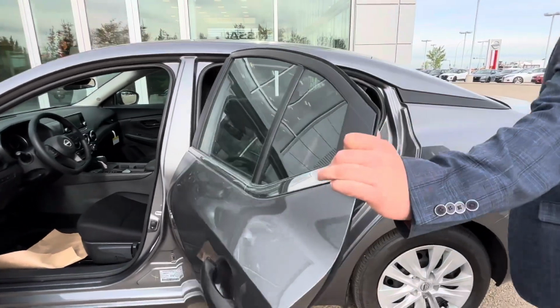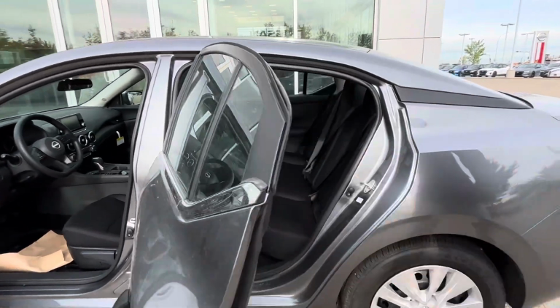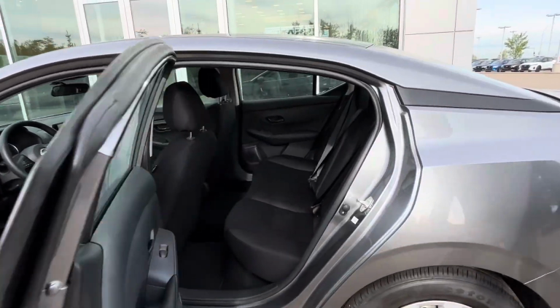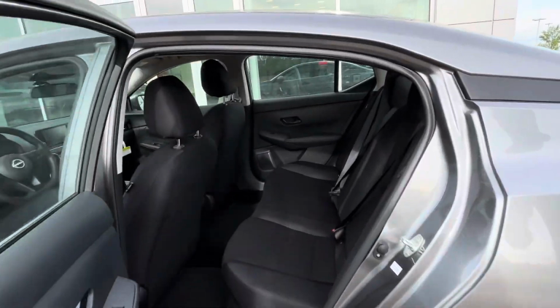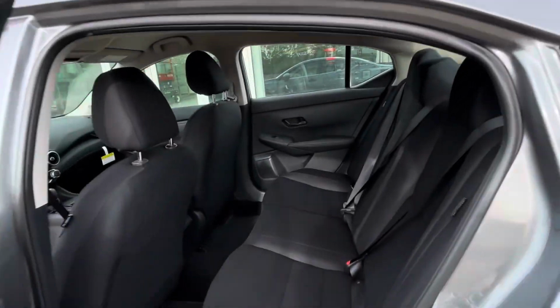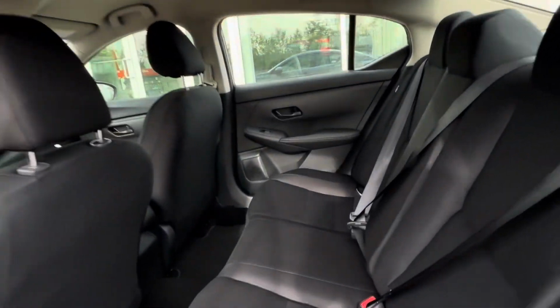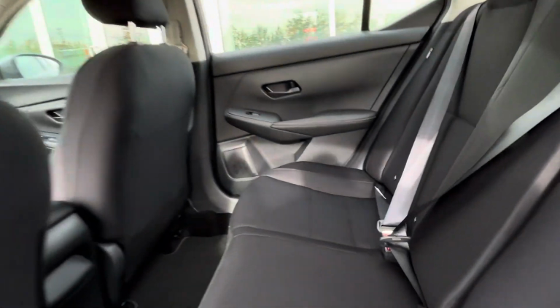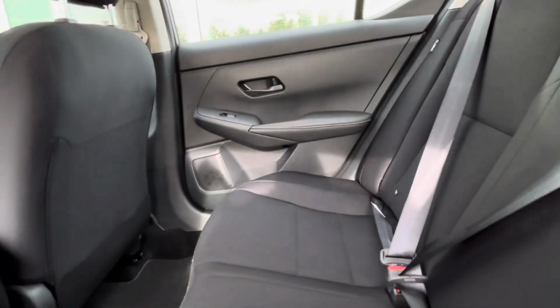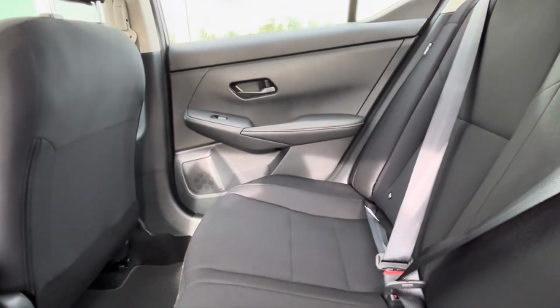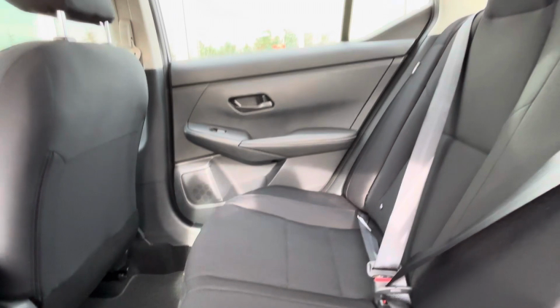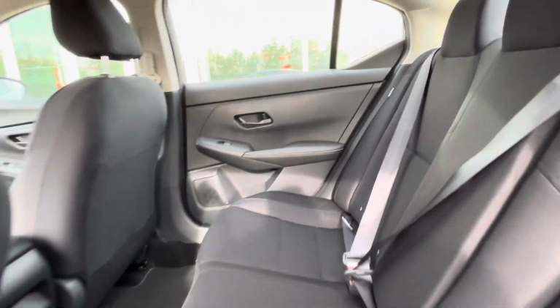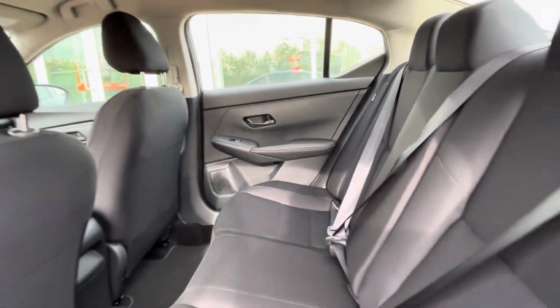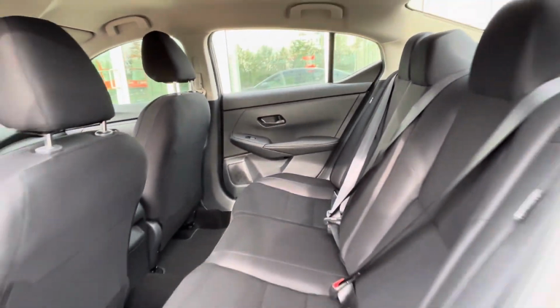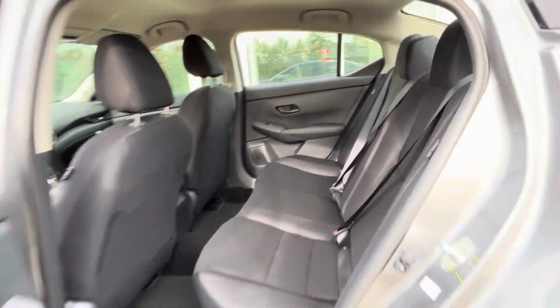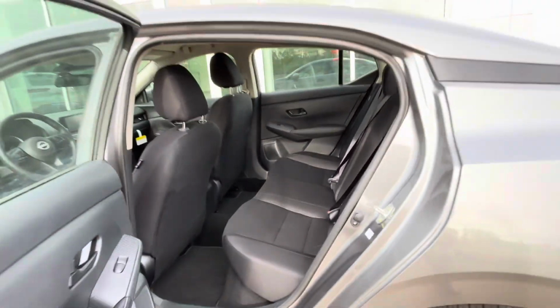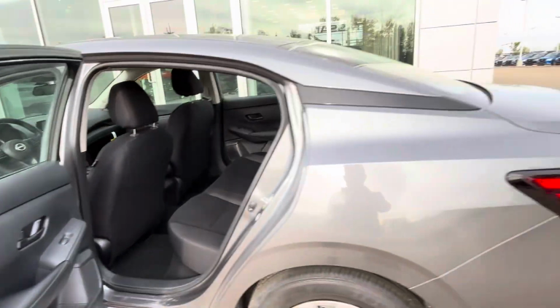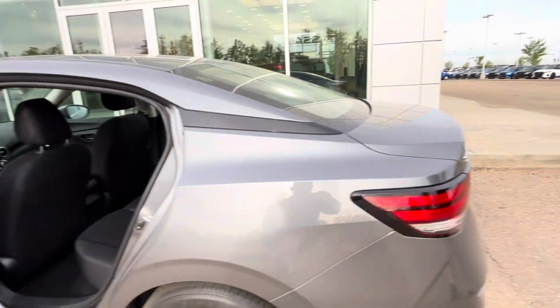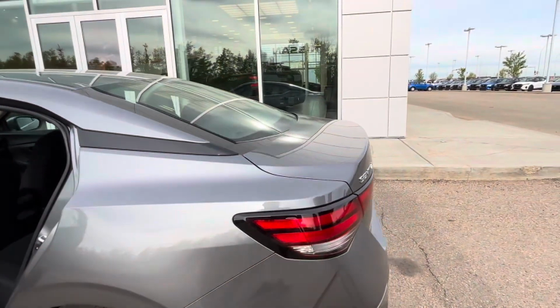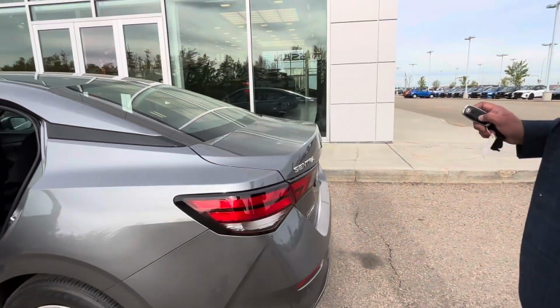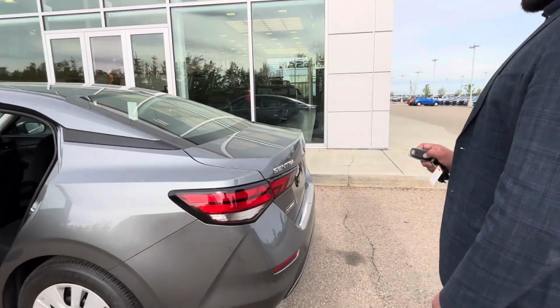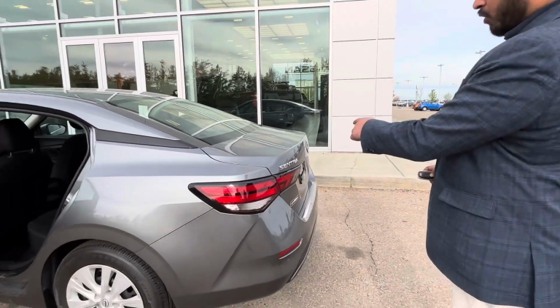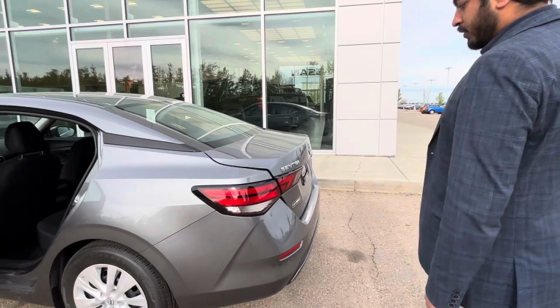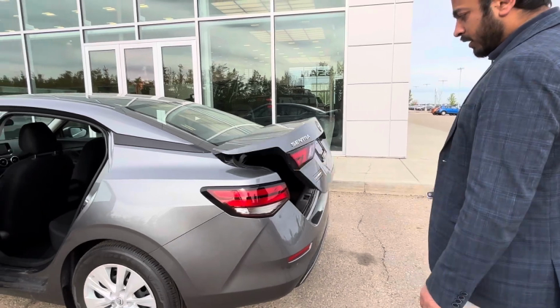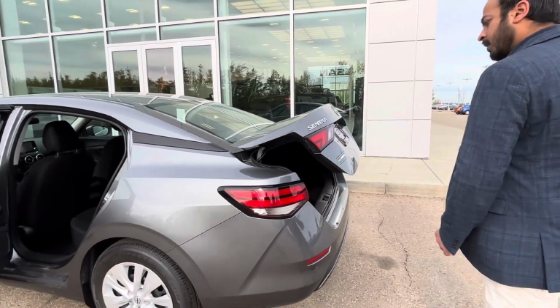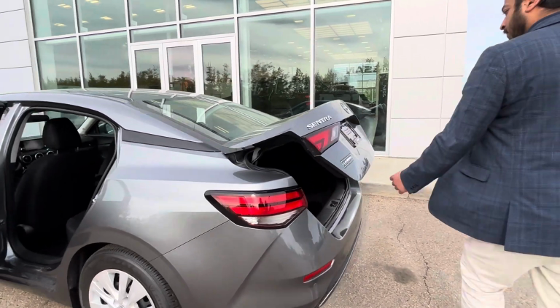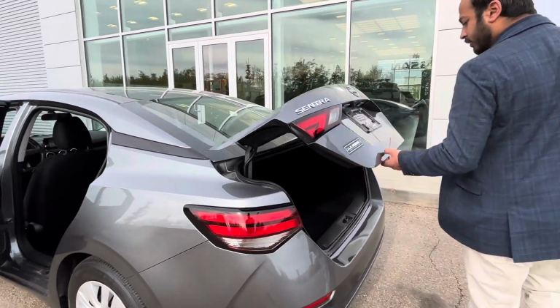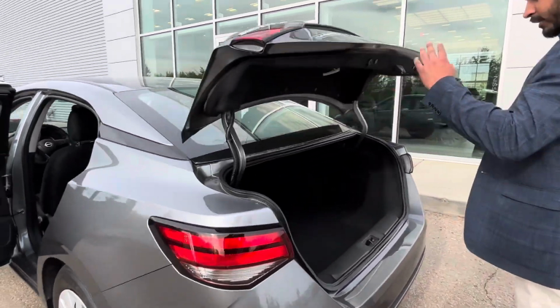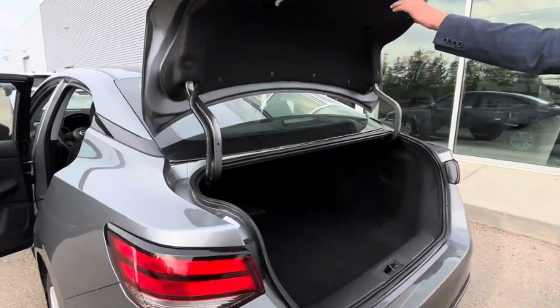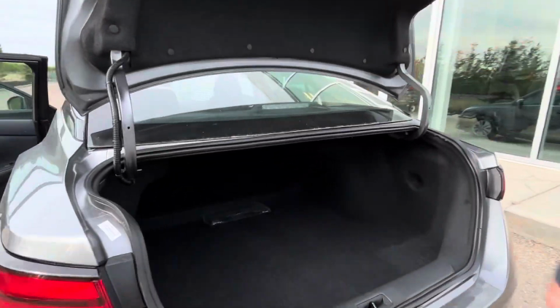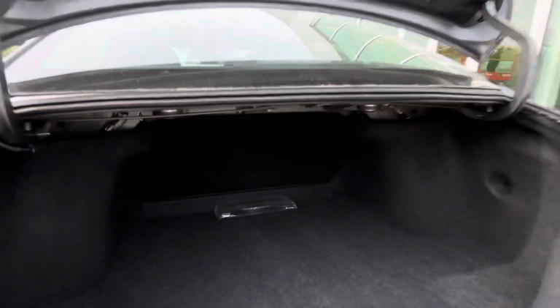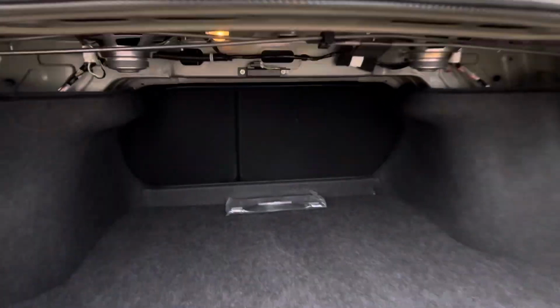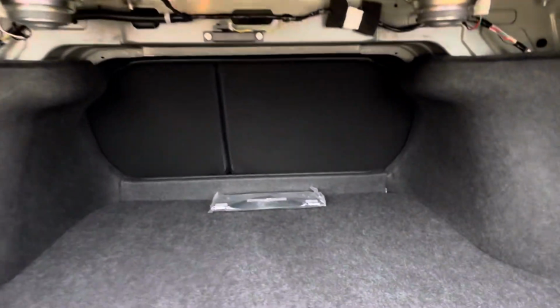Coming to the back, there's plenty of space in the back for your friends and family if you're traveling with them. It does come with a remote button to open the trunk. Plenty of space in the trunk as well, and you do get your own spare tire.